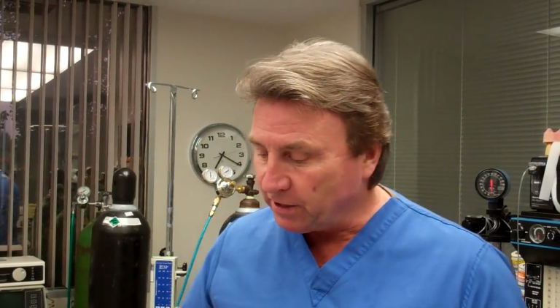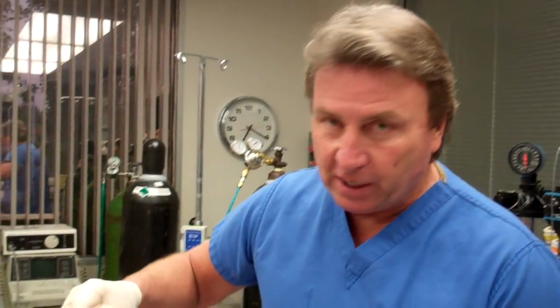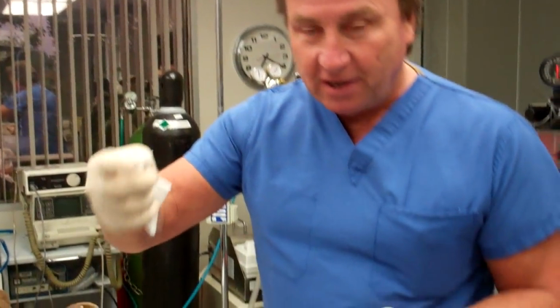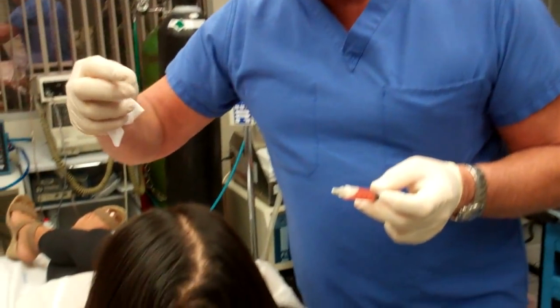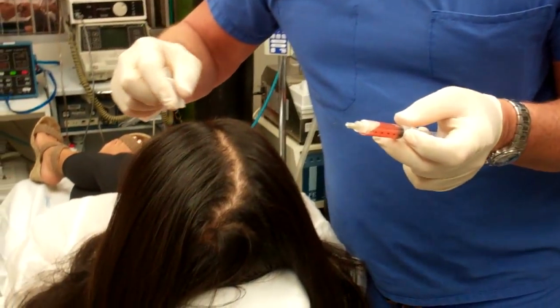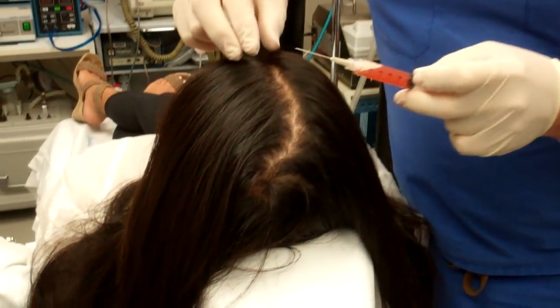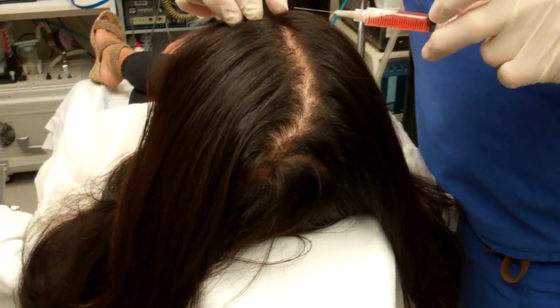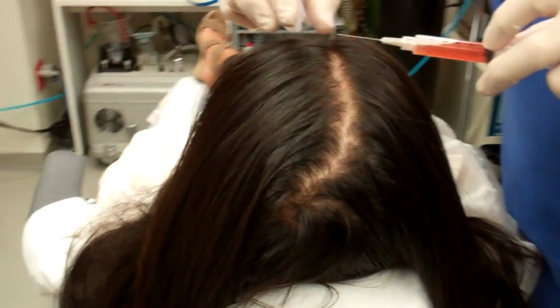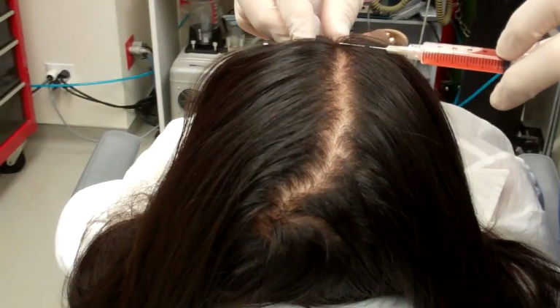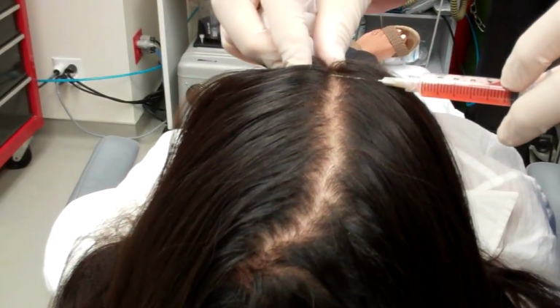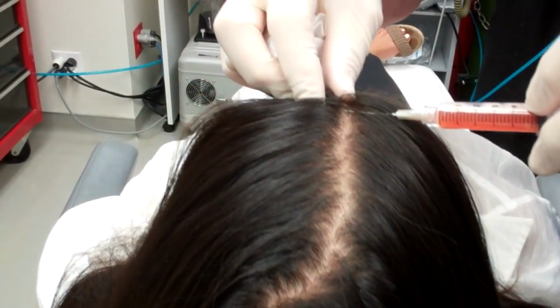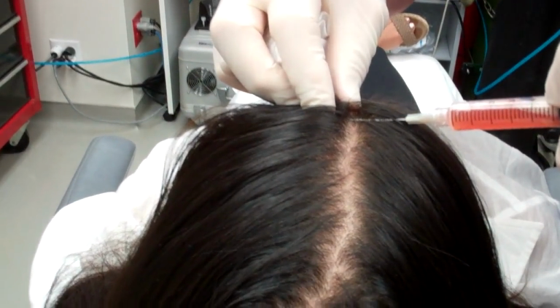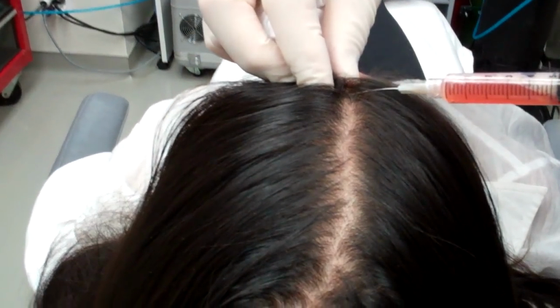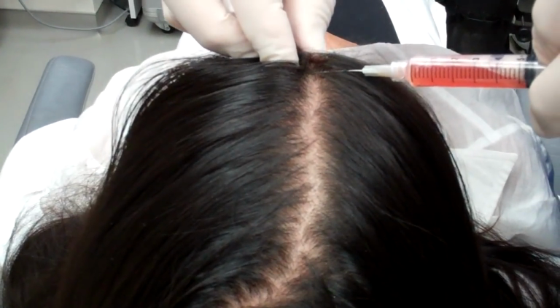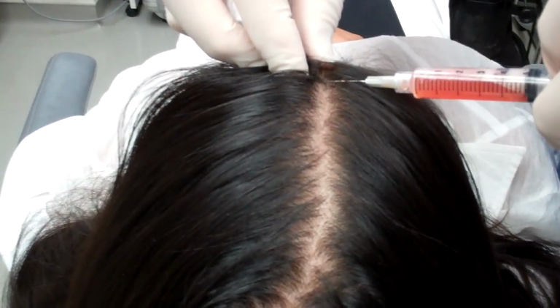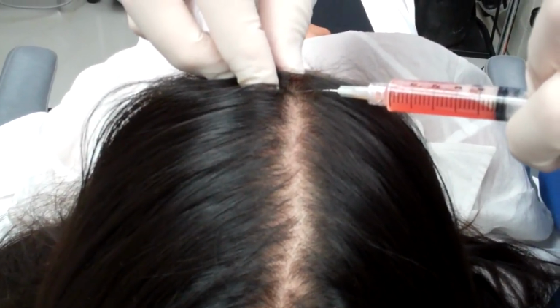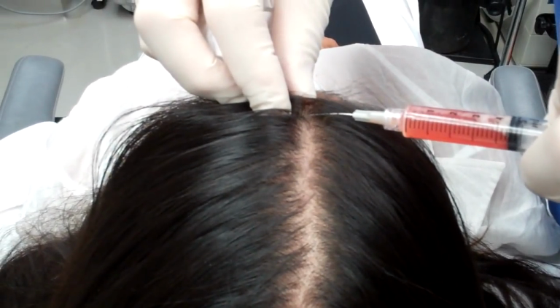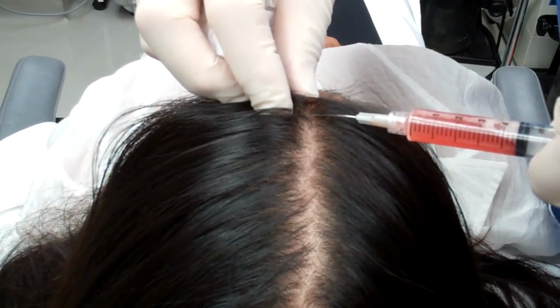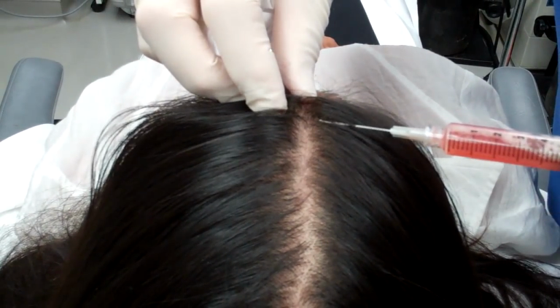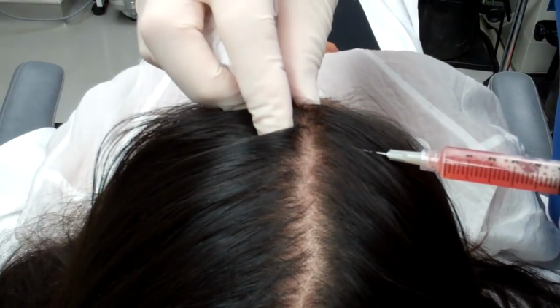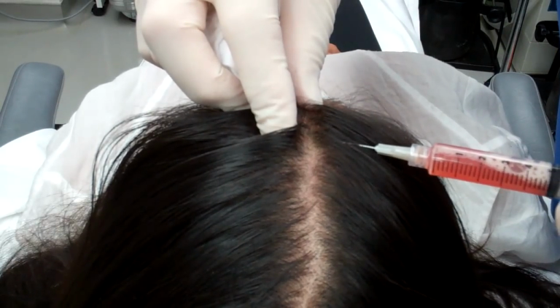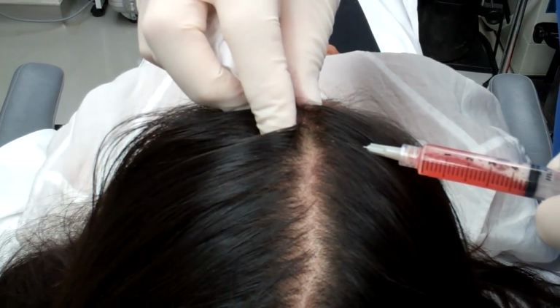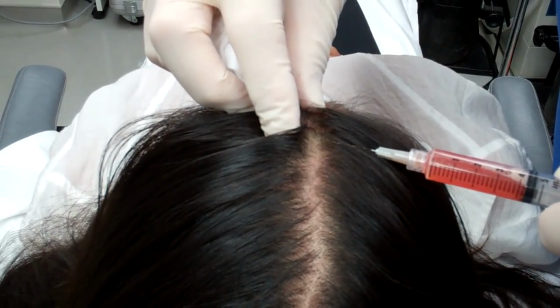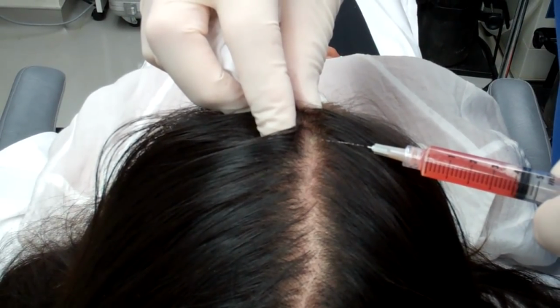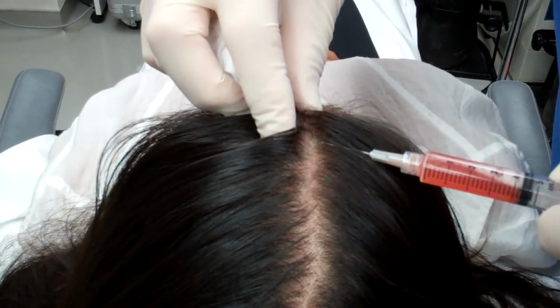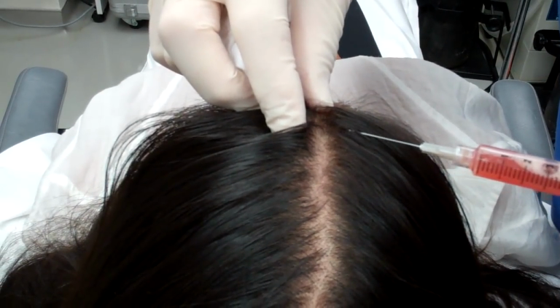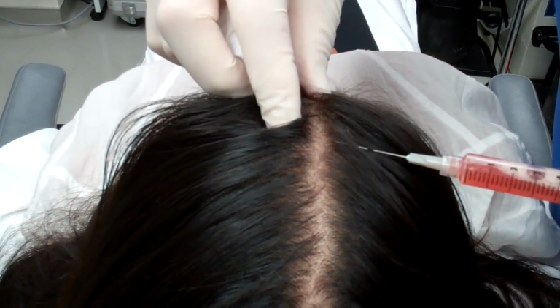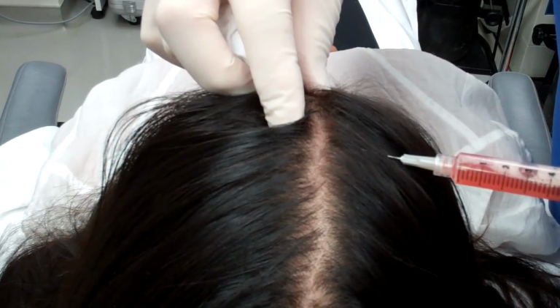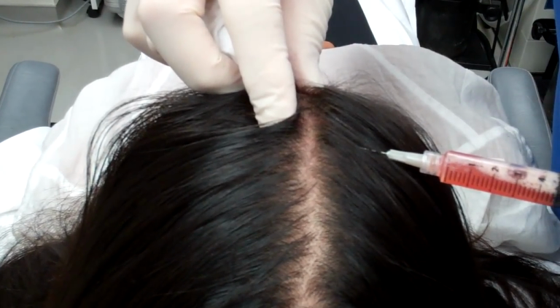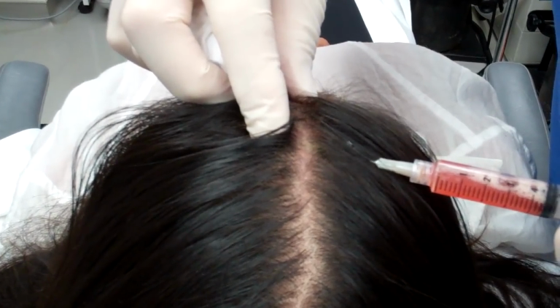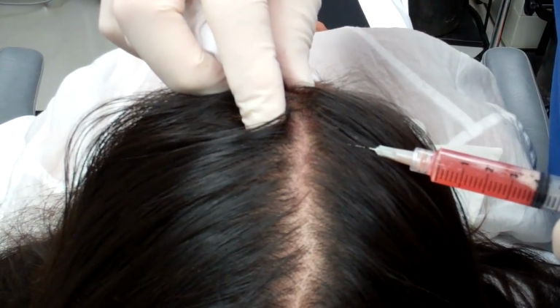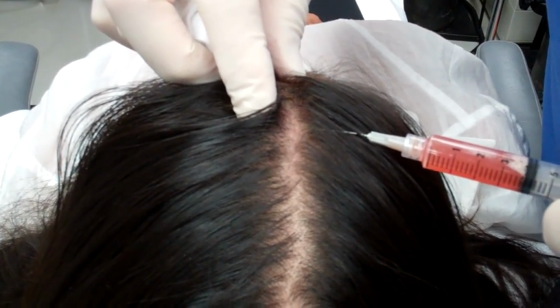Now watch how we inject this. I'm going to do it along the front — I've parted her hair right where she said she has had thinning. I'm injecting along here, and she's surviving just fine.